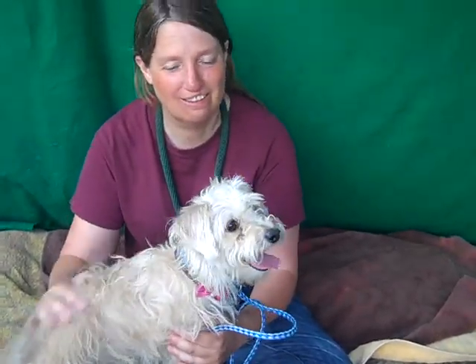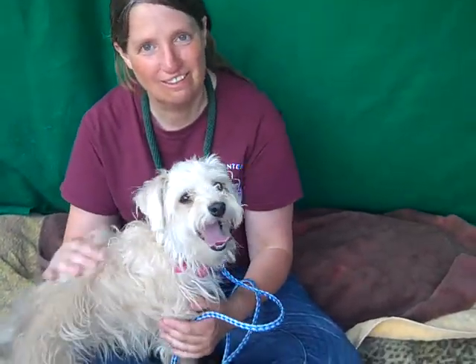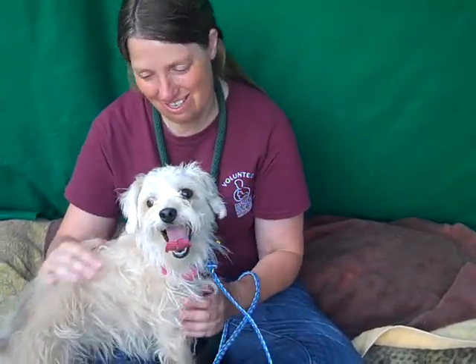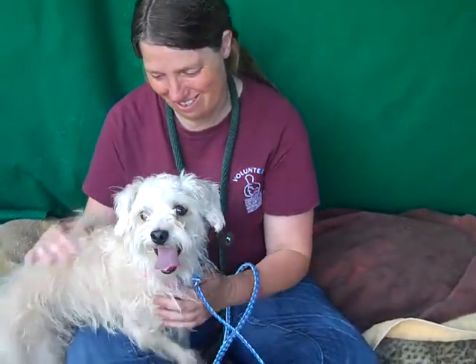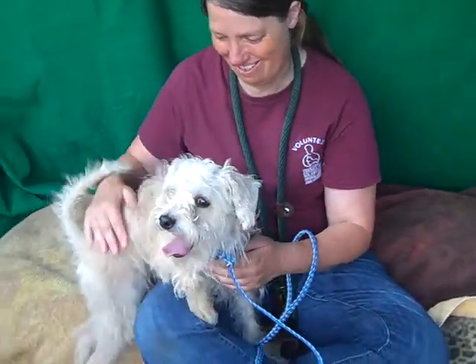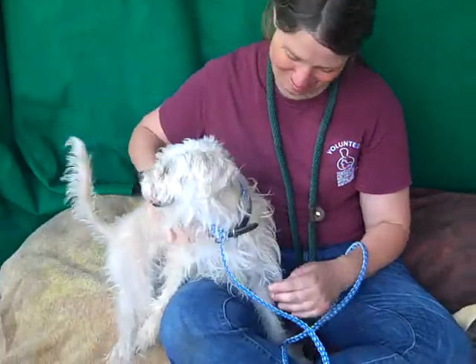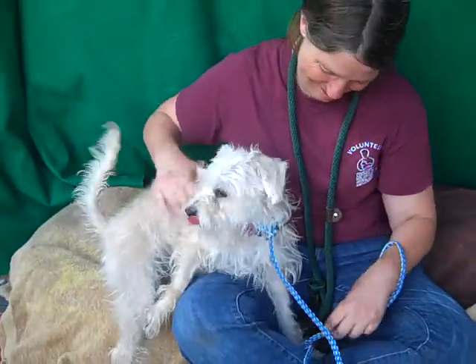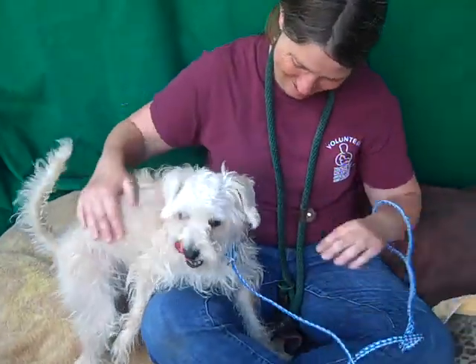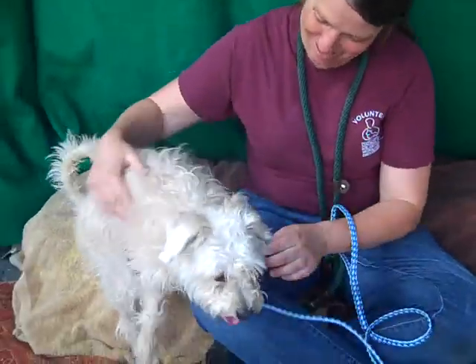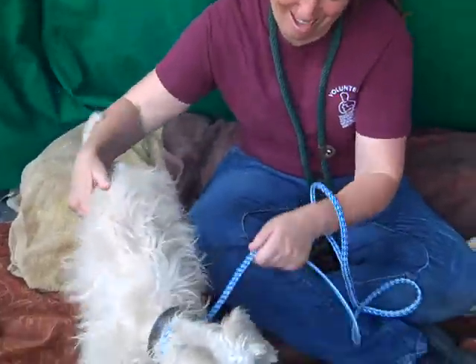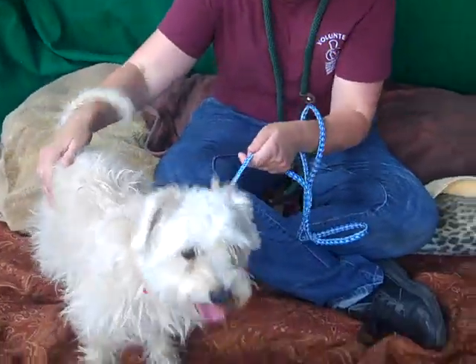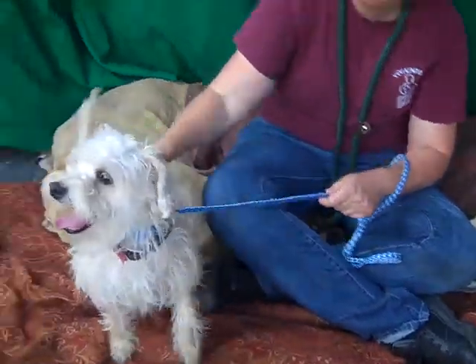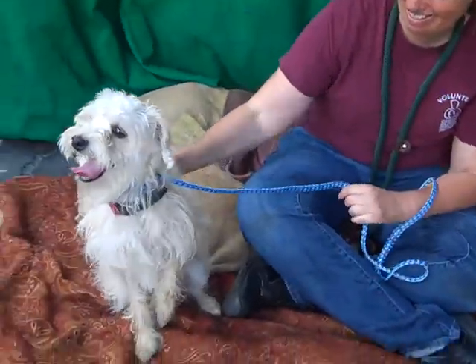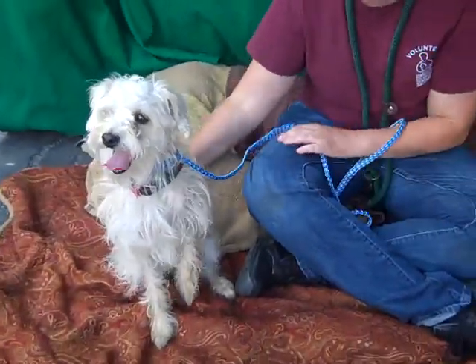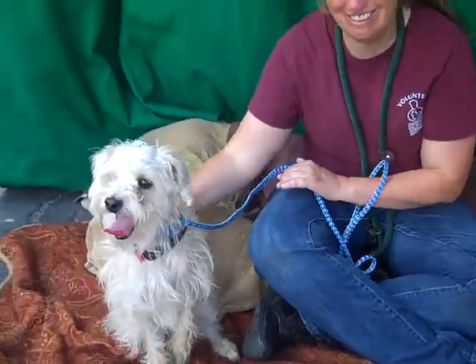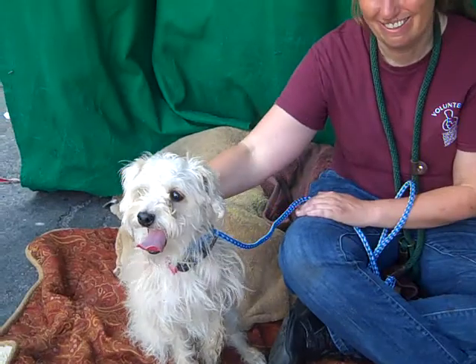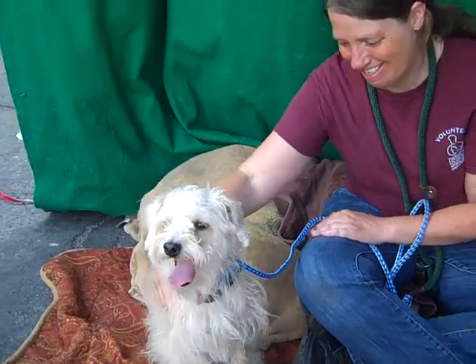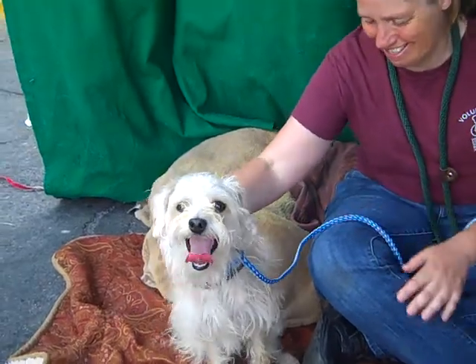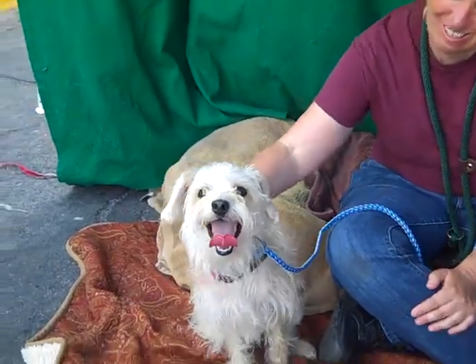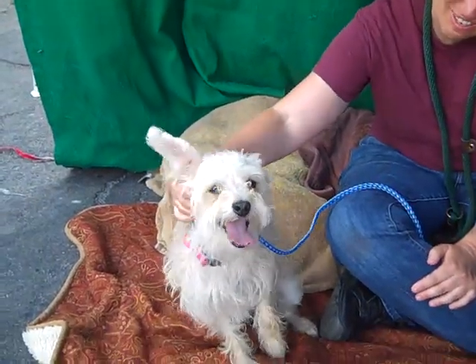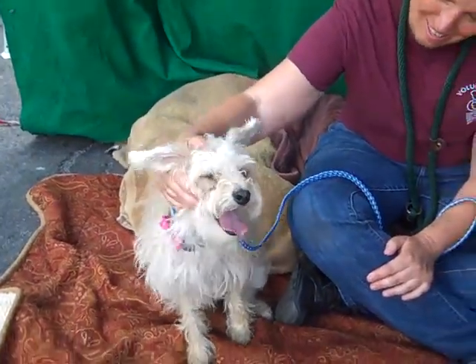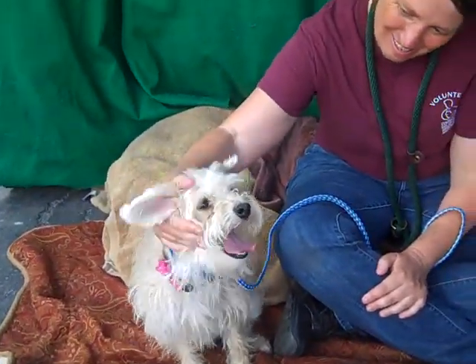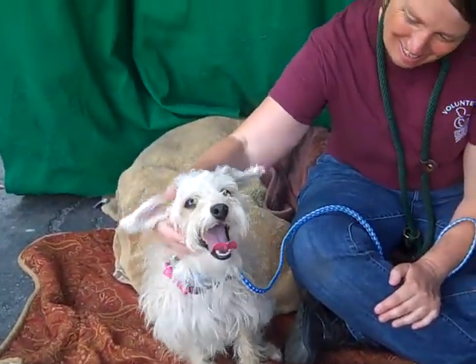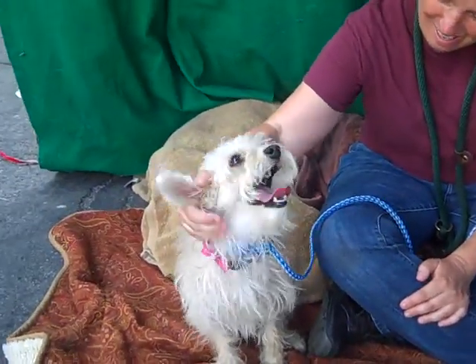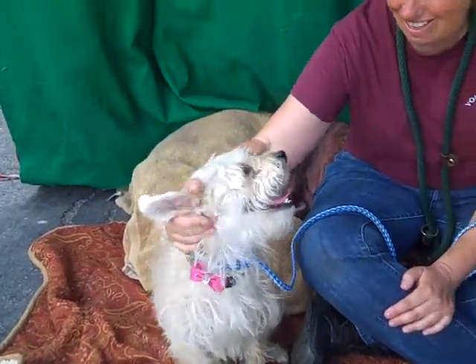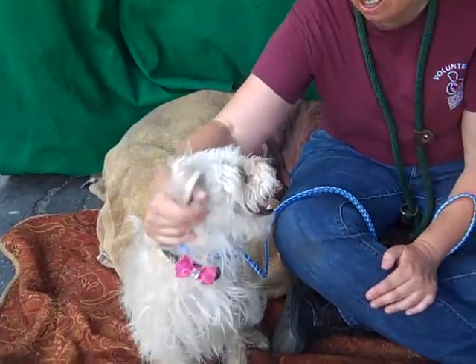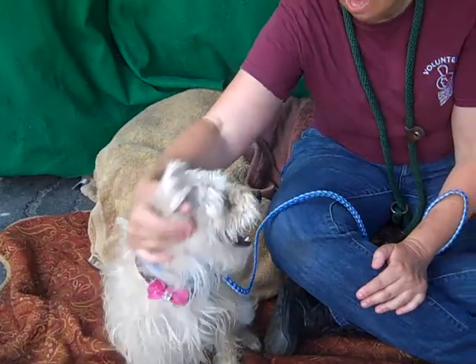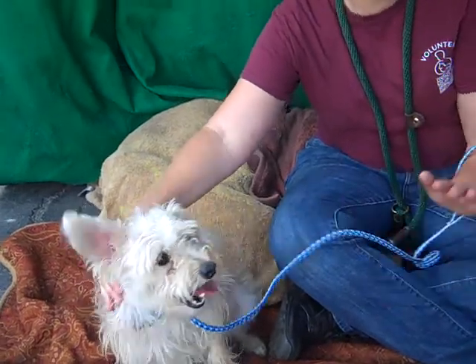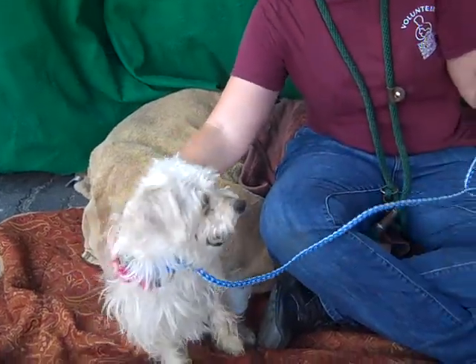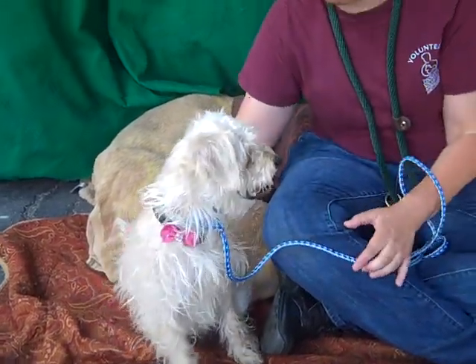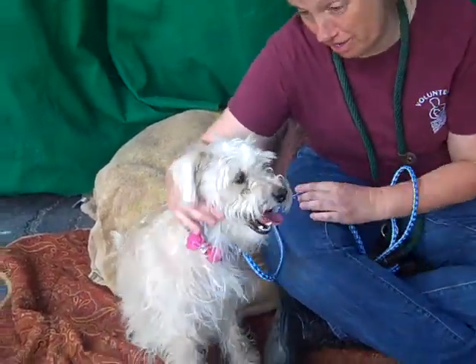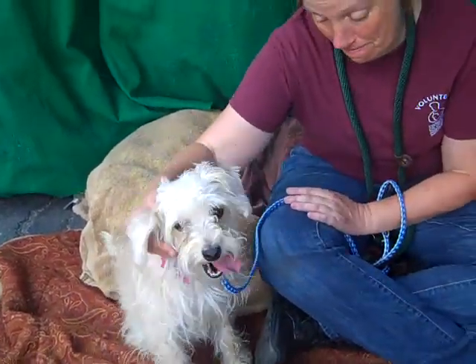She weighs 10 pounds and she's about 3 years old, but she's got some puppy in her — she's still raring to go. She's just so loving and Kristen was telling us she's got the Hollywood model good looks. She's absolutely gorgeous, and she poses for her pictures.